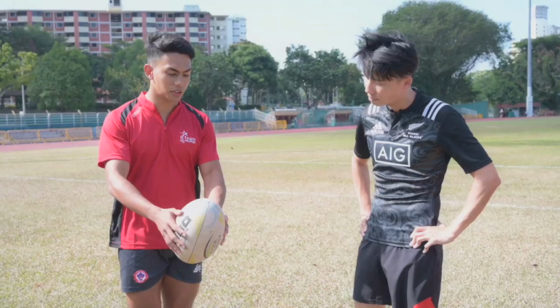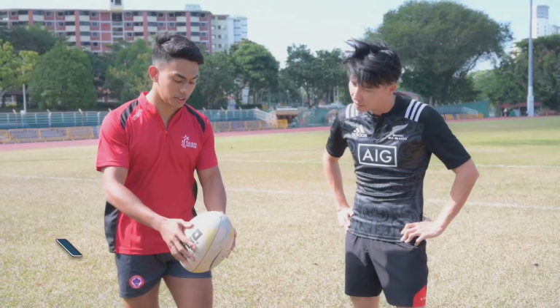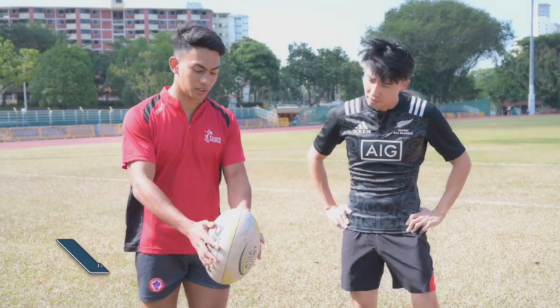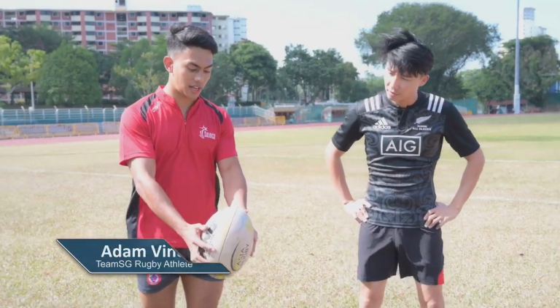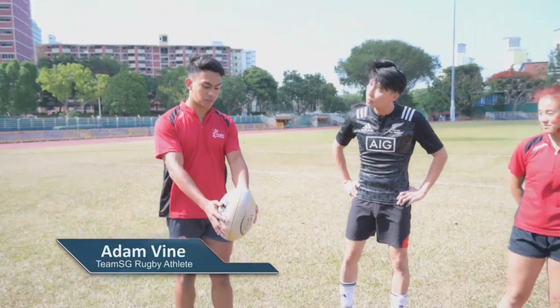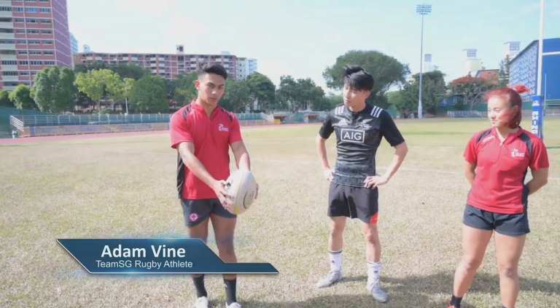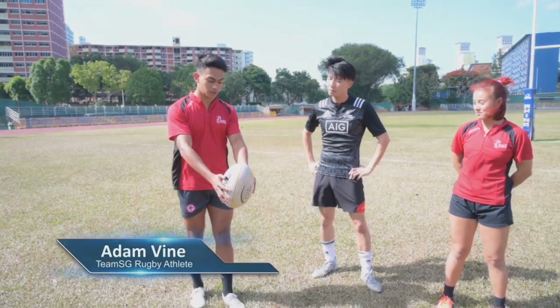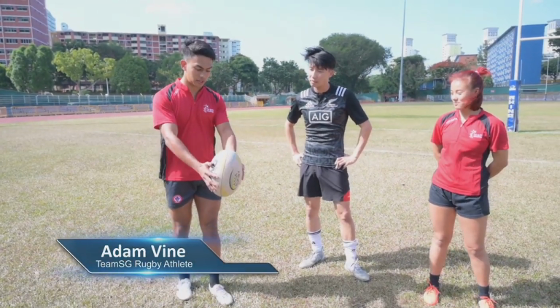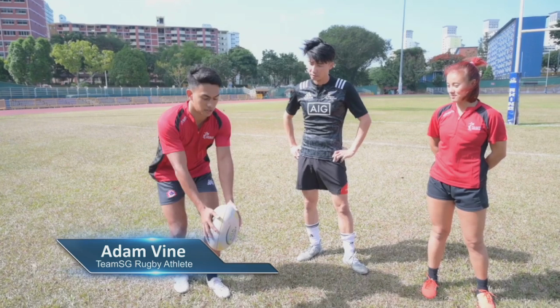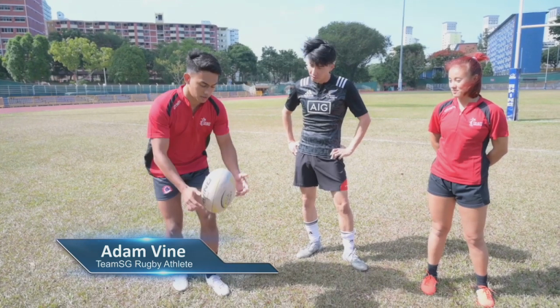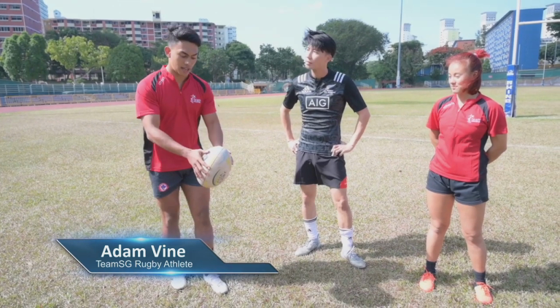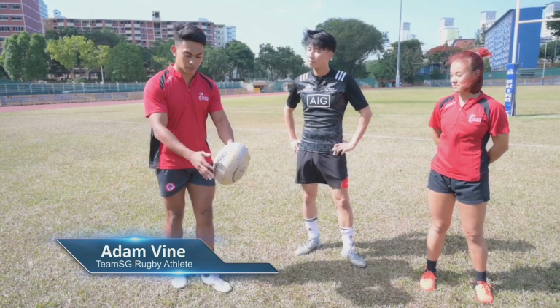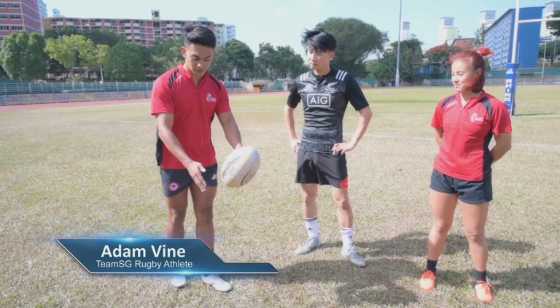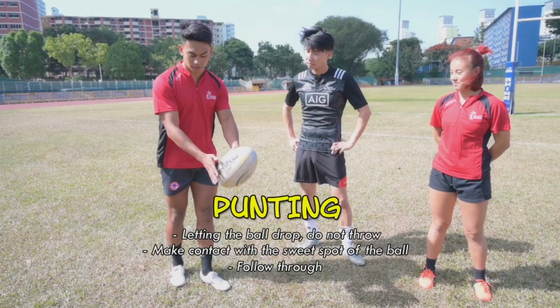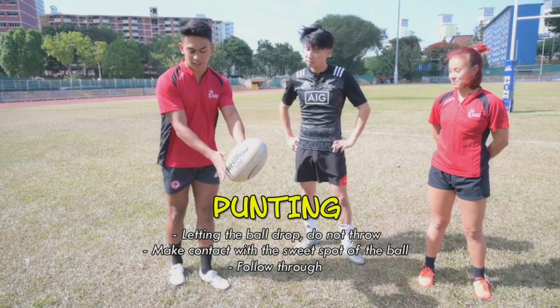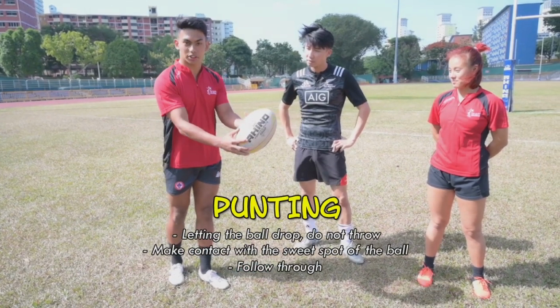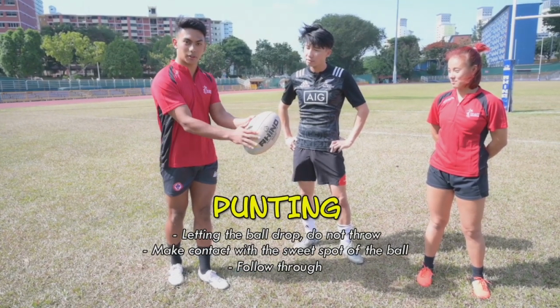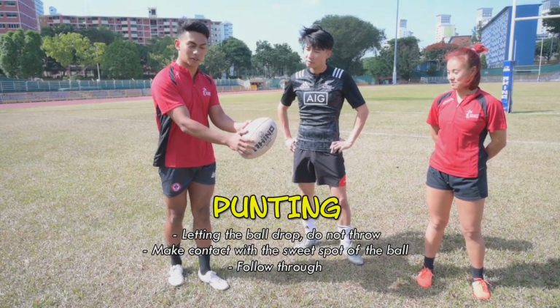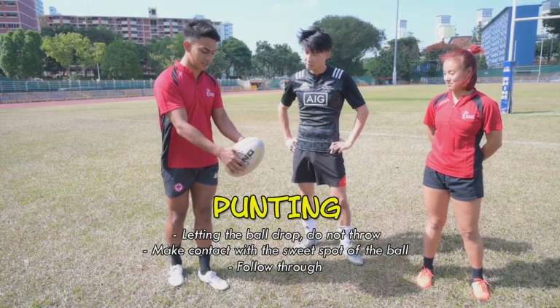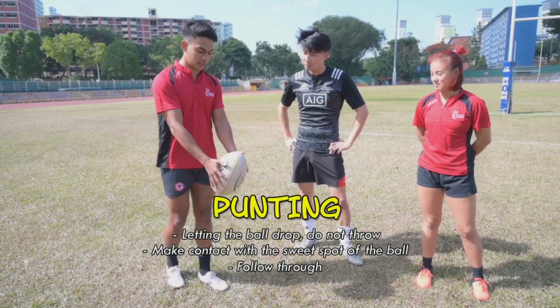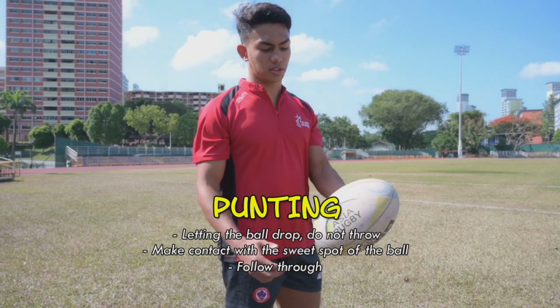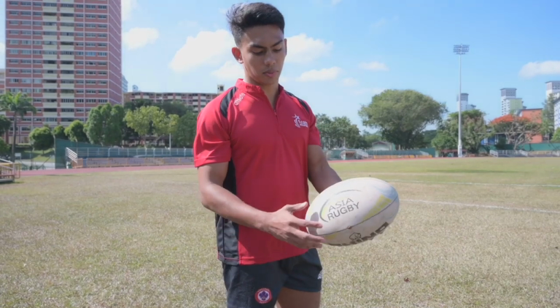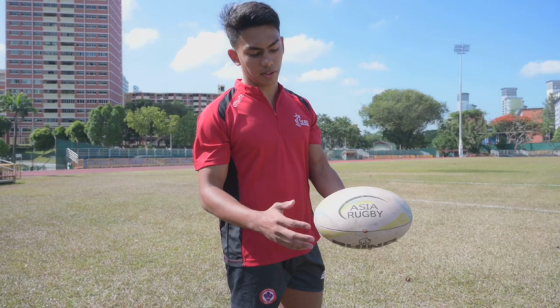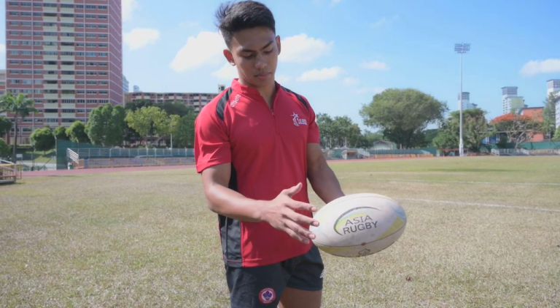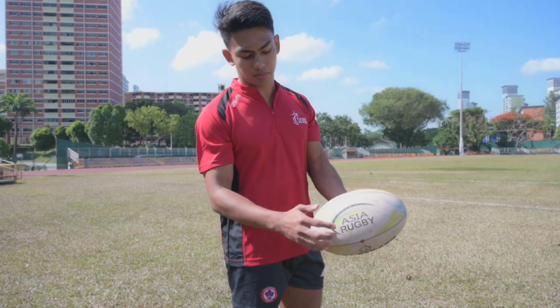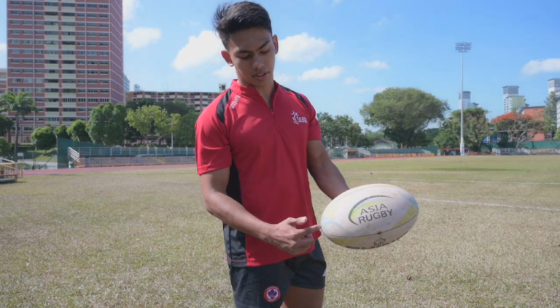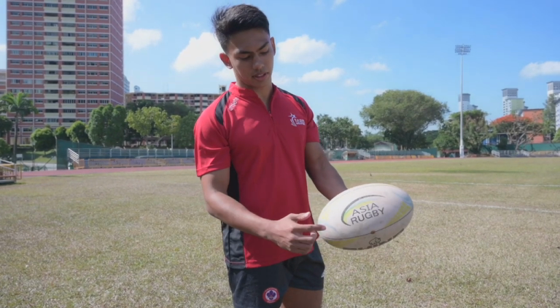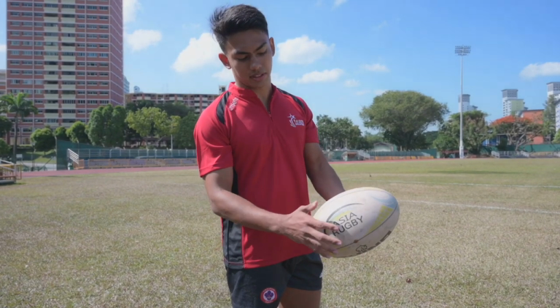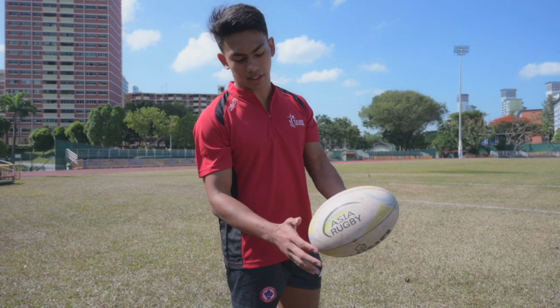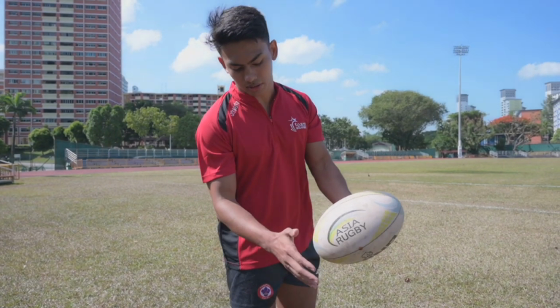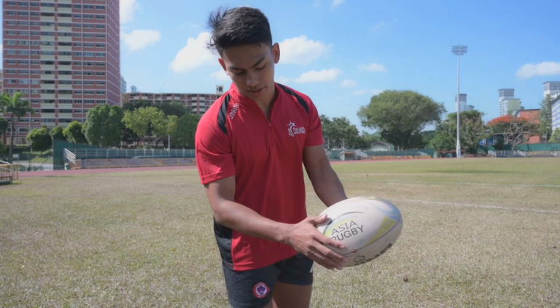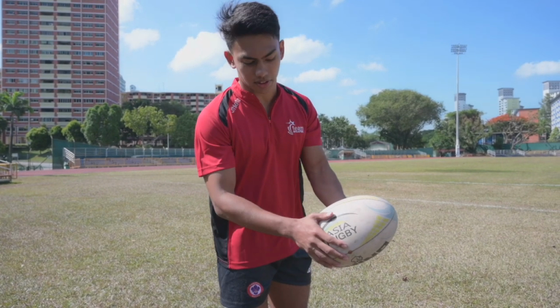What you want to do is have the ball fall down to the ground and have your foot hit the sweet spot right at the bottom. The sweet spot would be right at the bottom near the tip at the end — it's this area here.